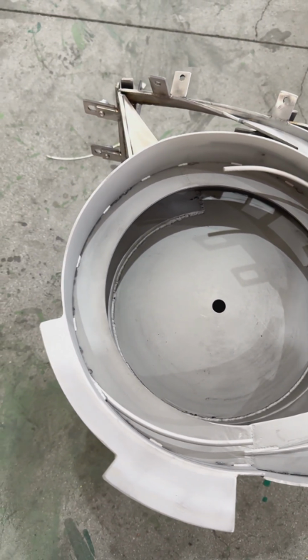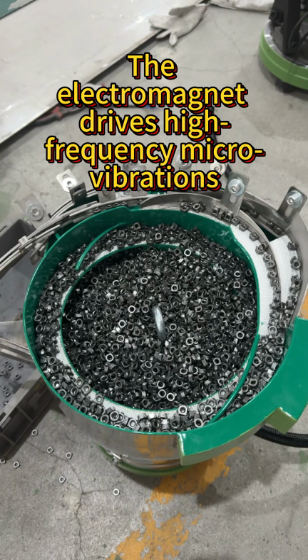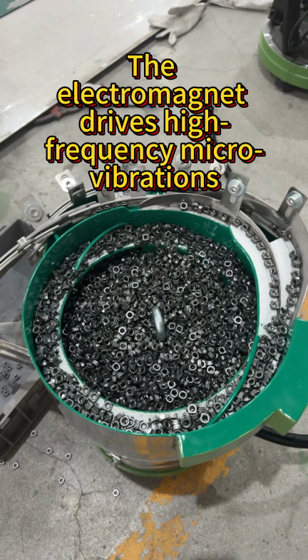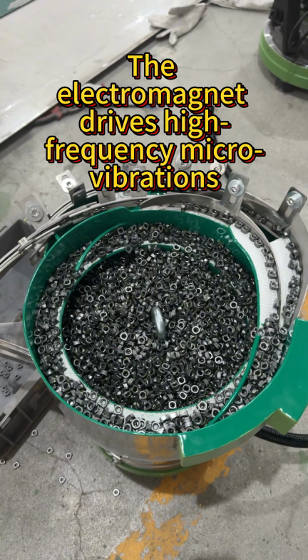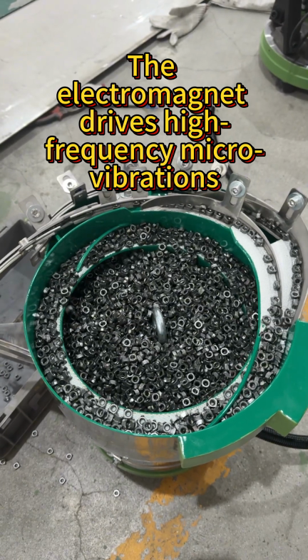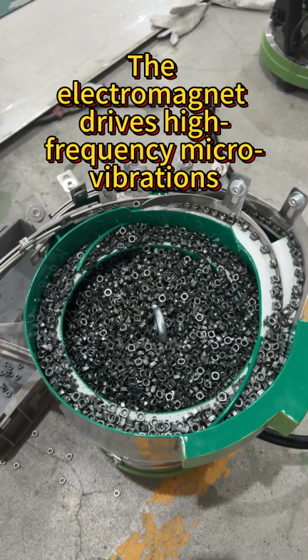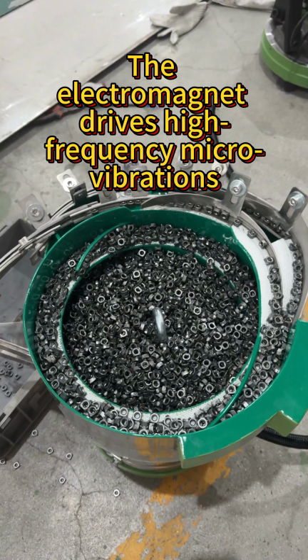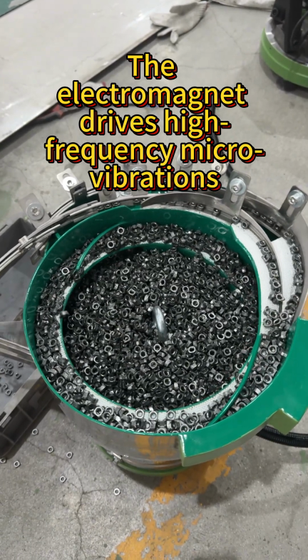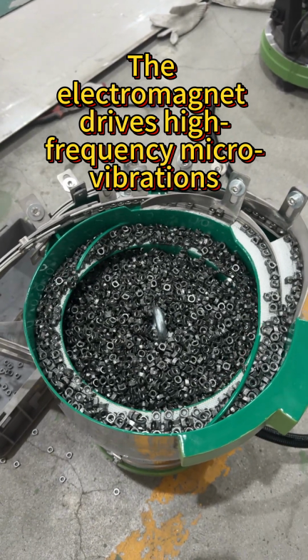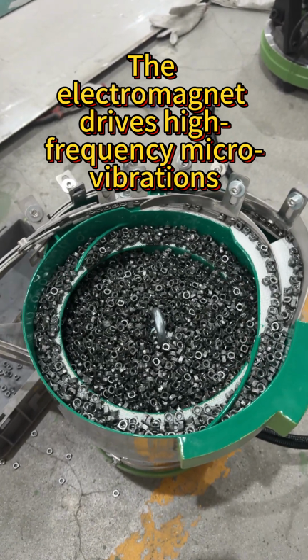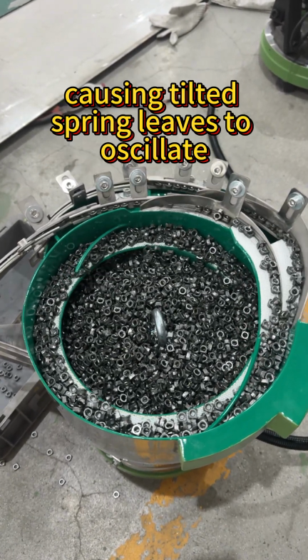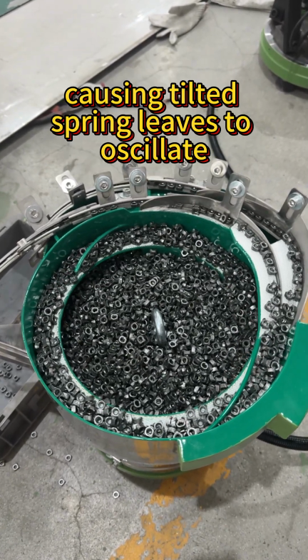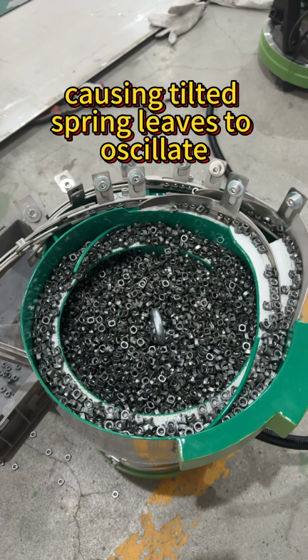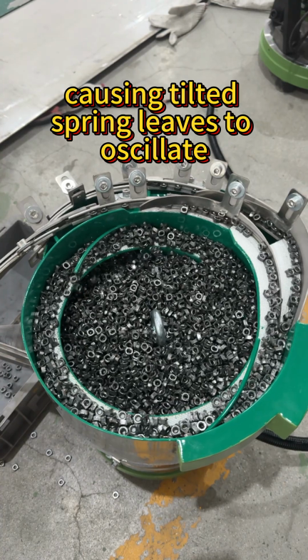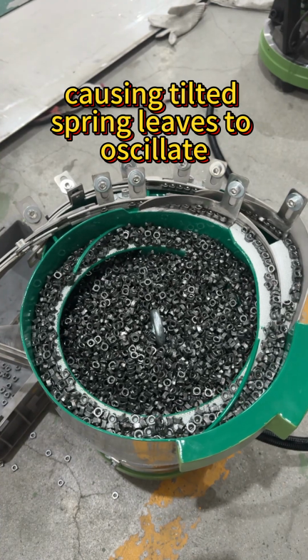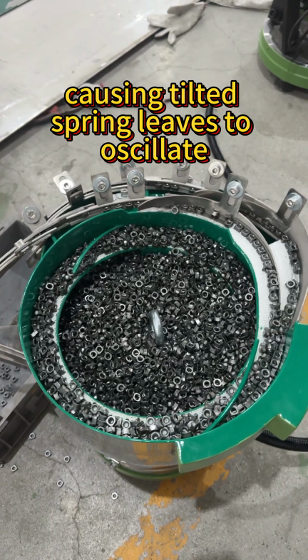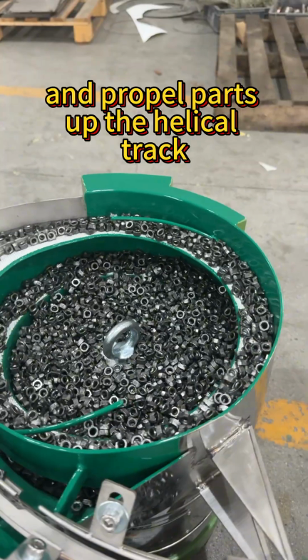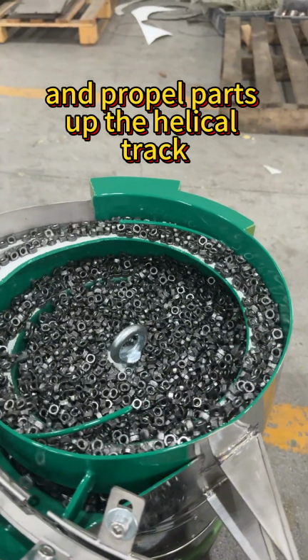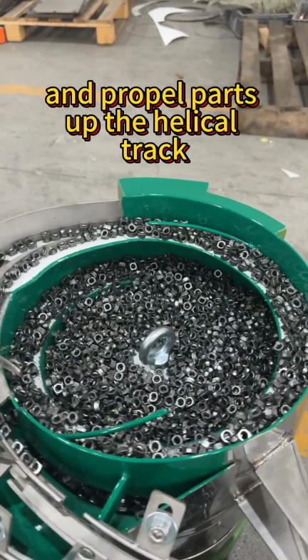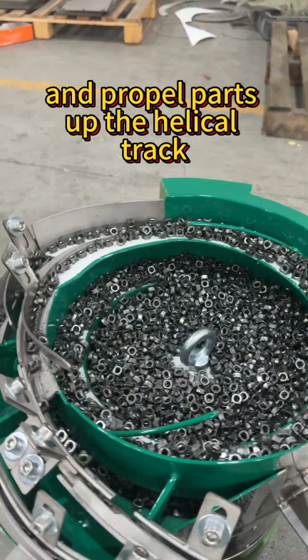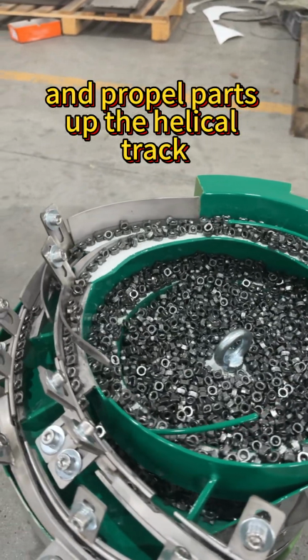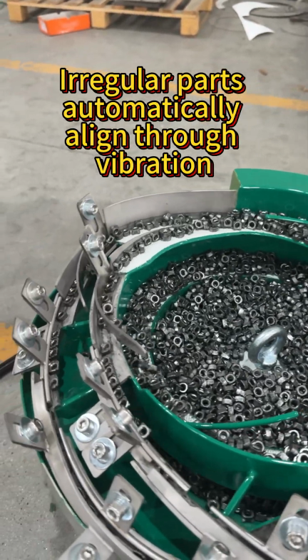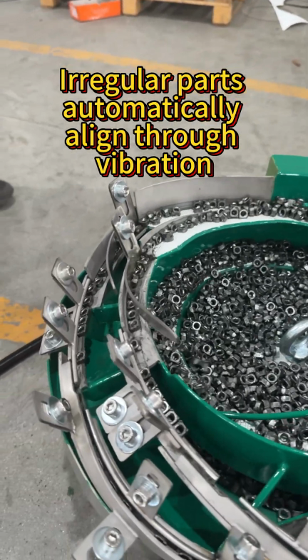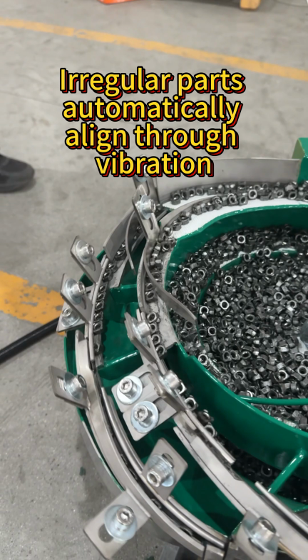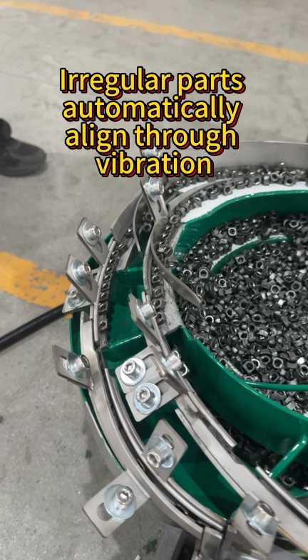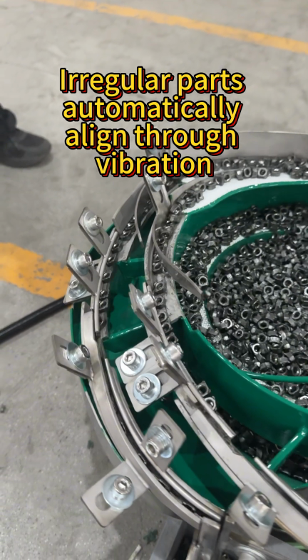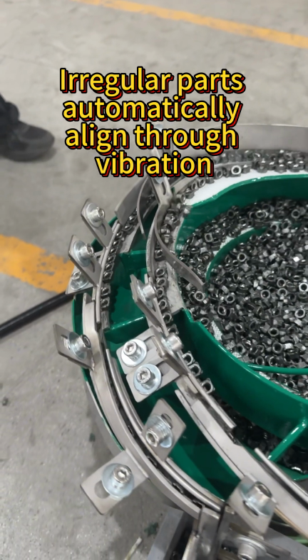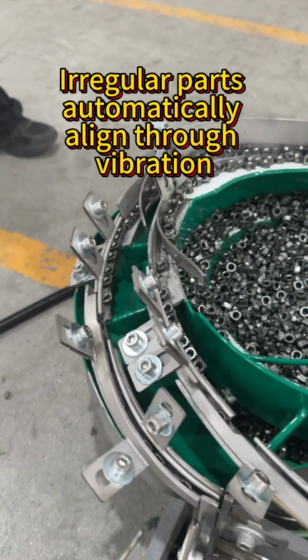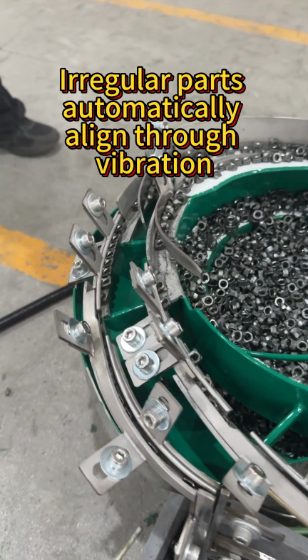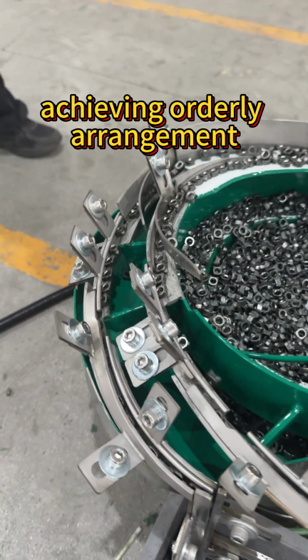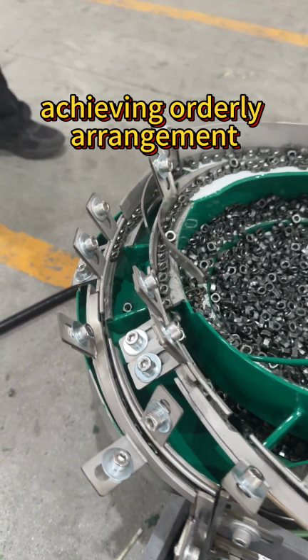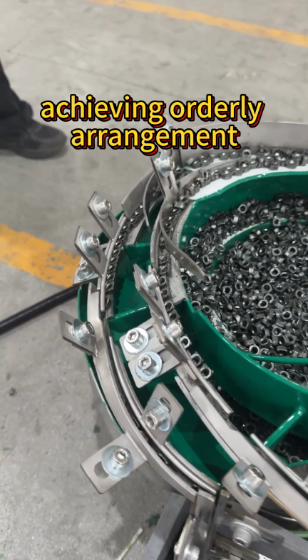The electromagnet drives high-frequency micro-vibrations, causing tilted spring leaves to oscillate and propel parts up the helical track. Irregular parts automatically align through vibration, achieving orderly arrangements.